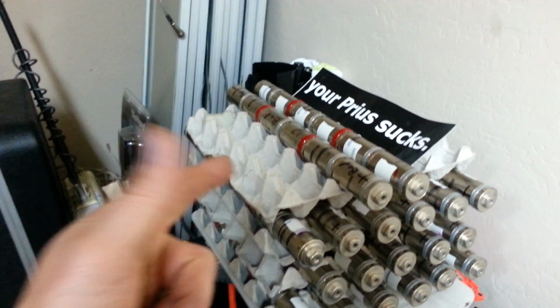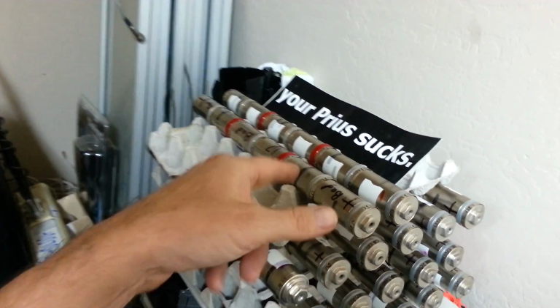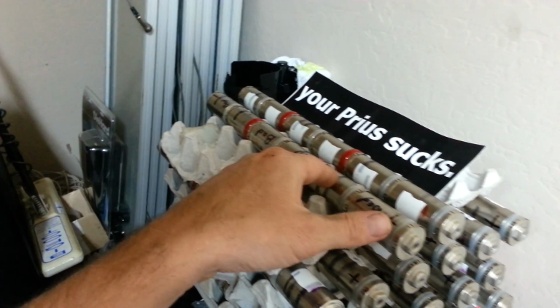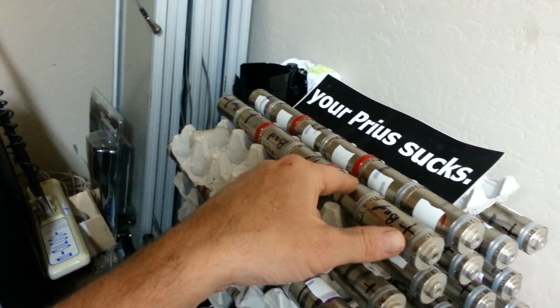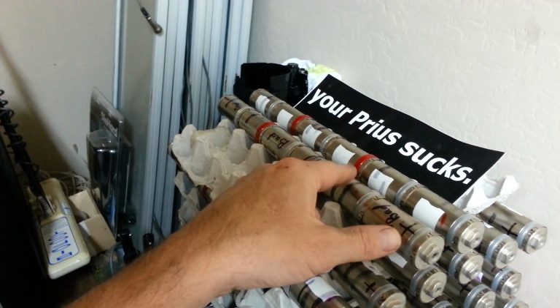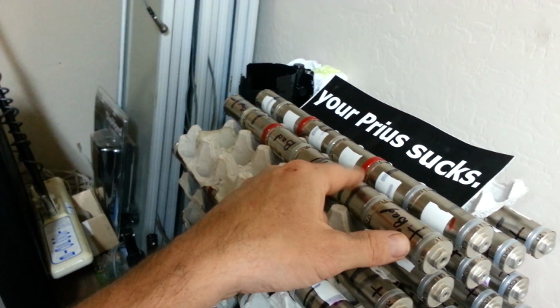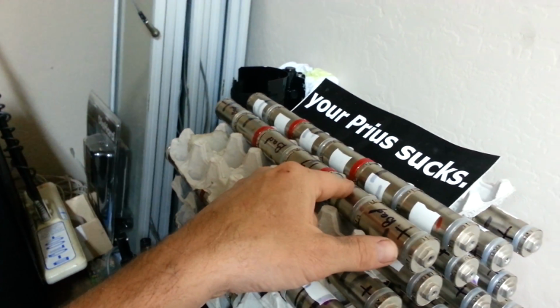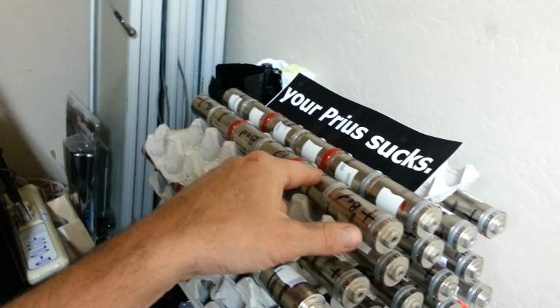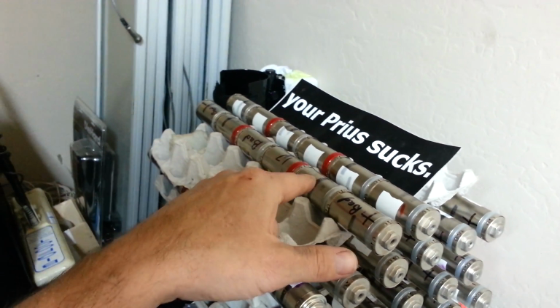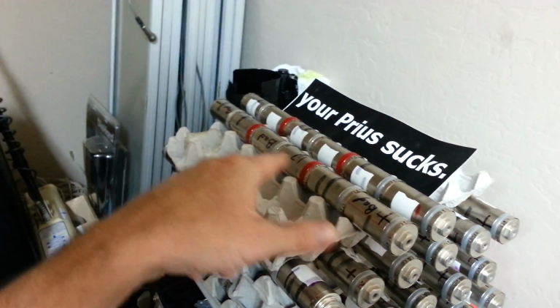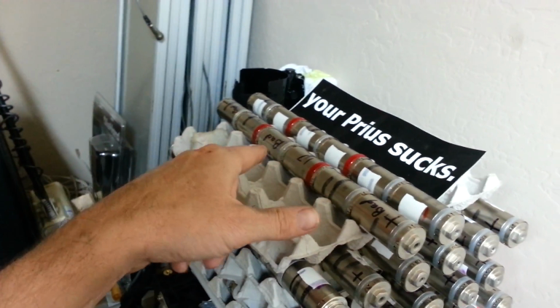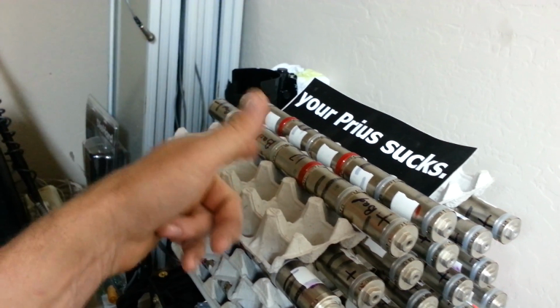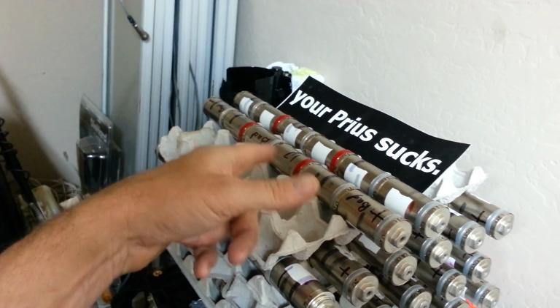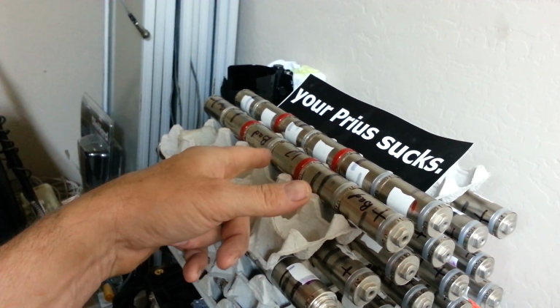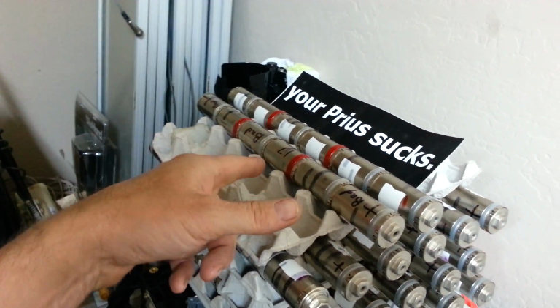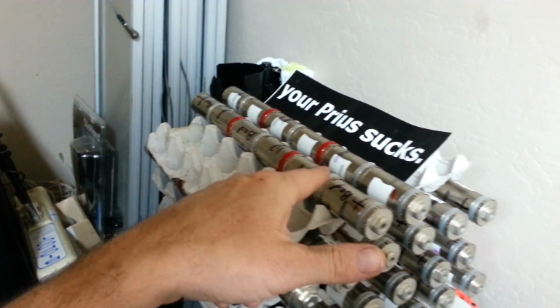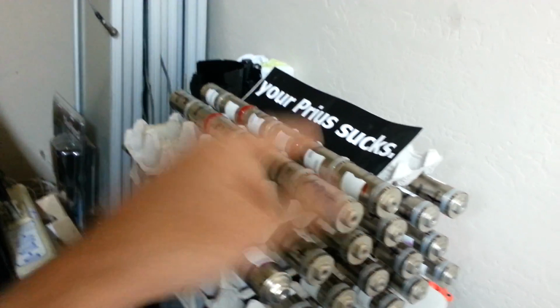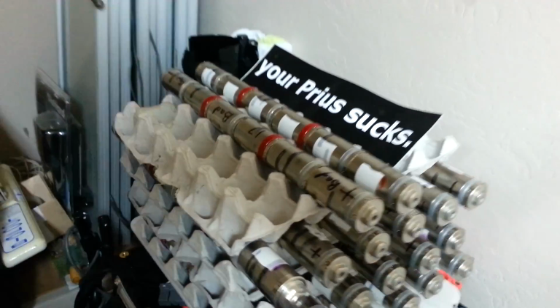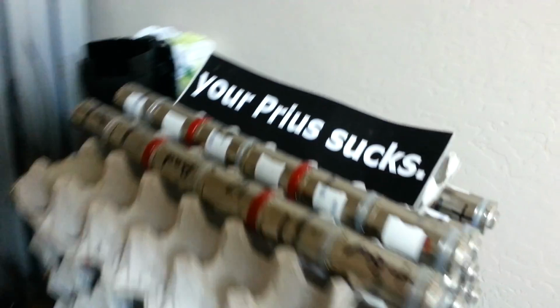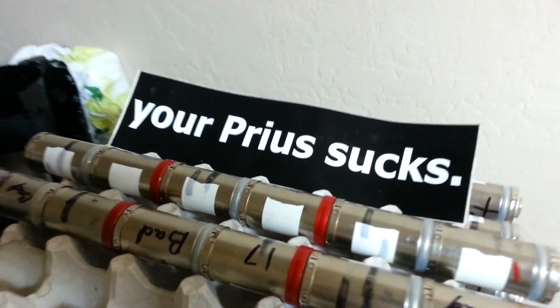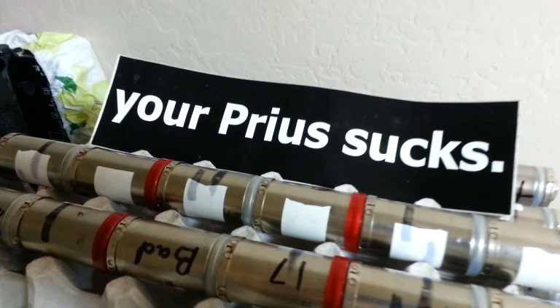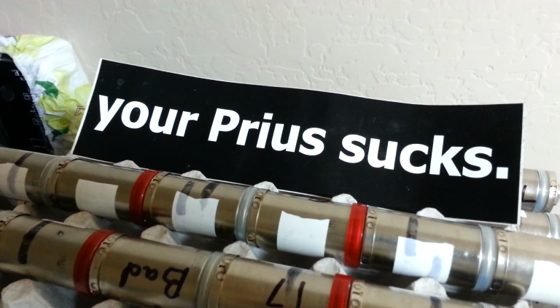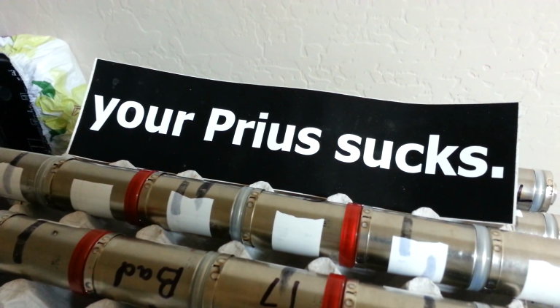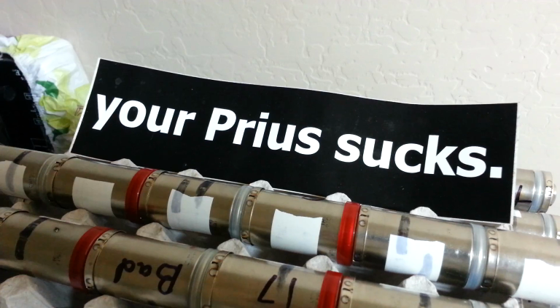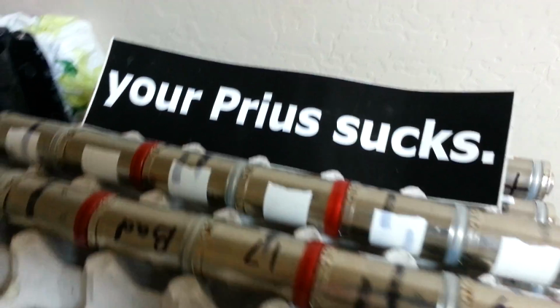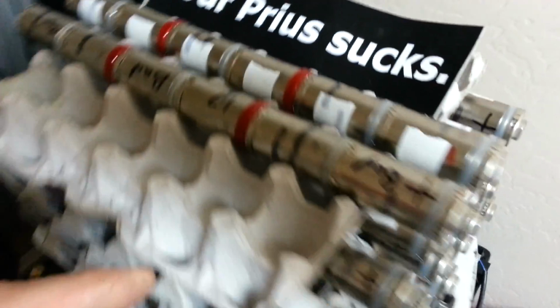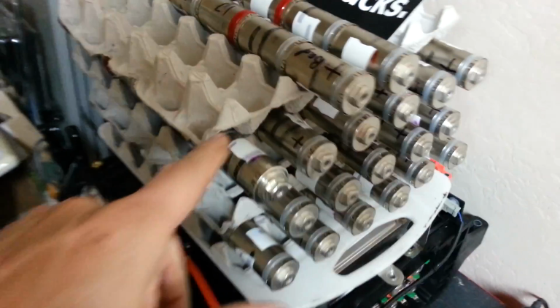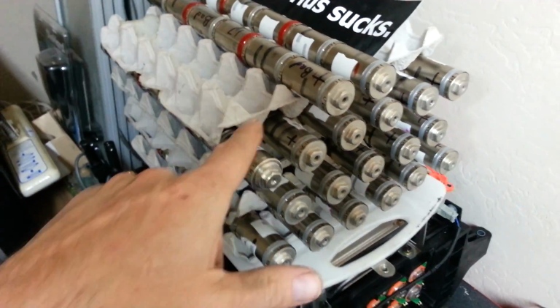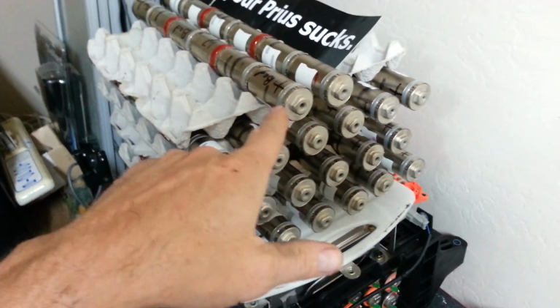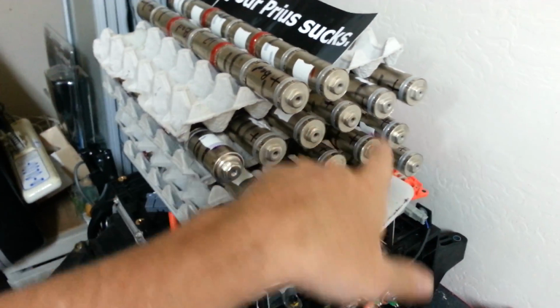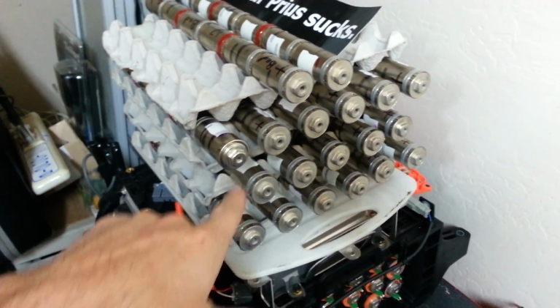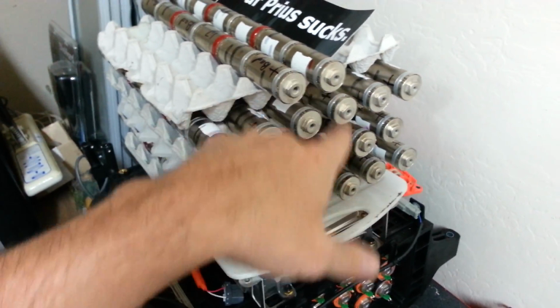And it brought it back to life — it's up to about 6,000 to 6,200 milliamps. Which is strange; I was getting ready to throw the thing away. You might notice my little sticker there — I haven't put that on yet. So these are all back.